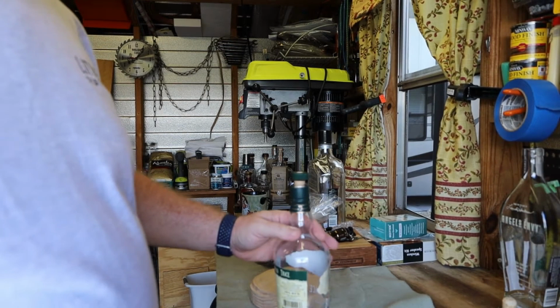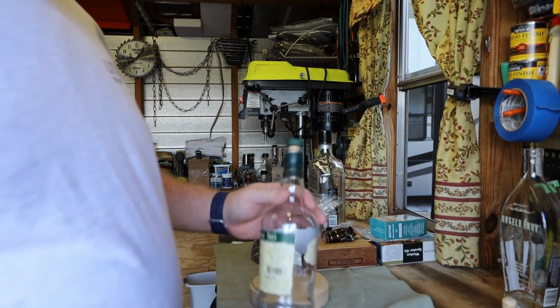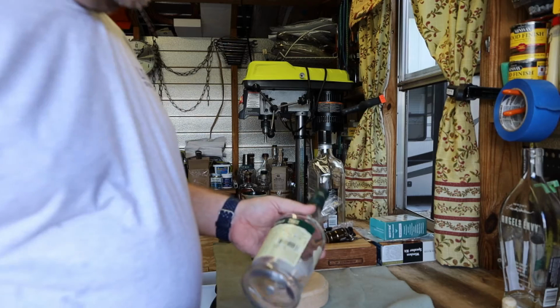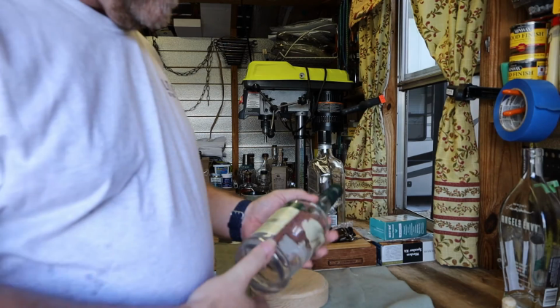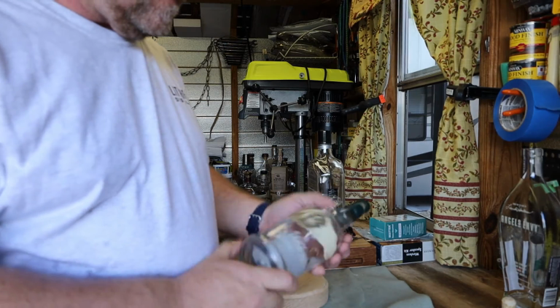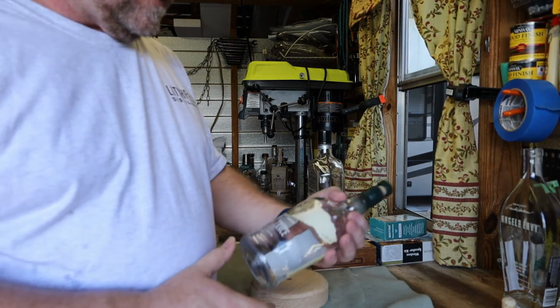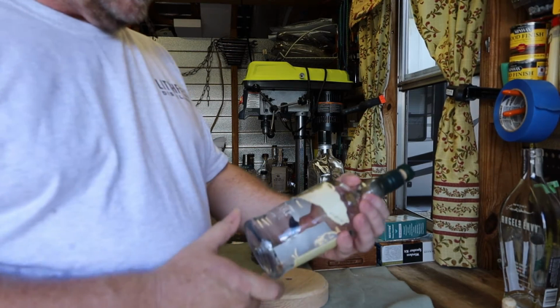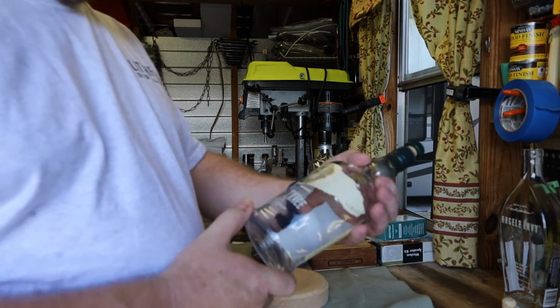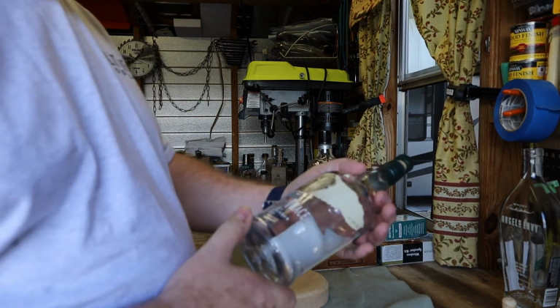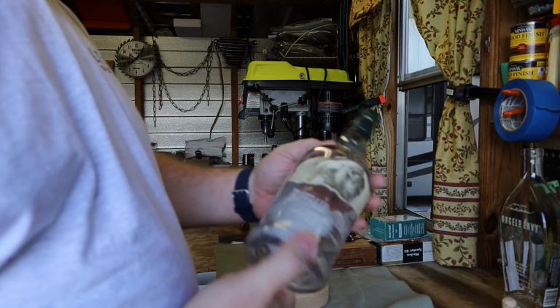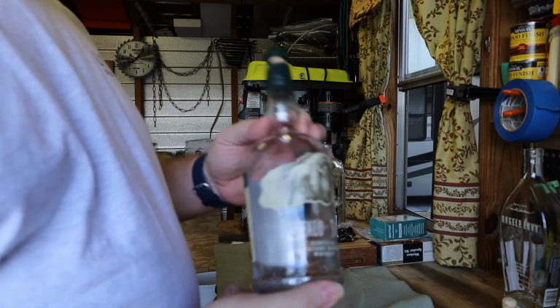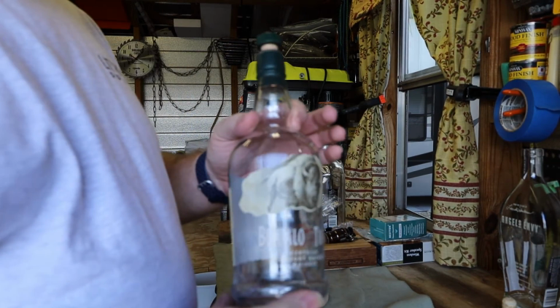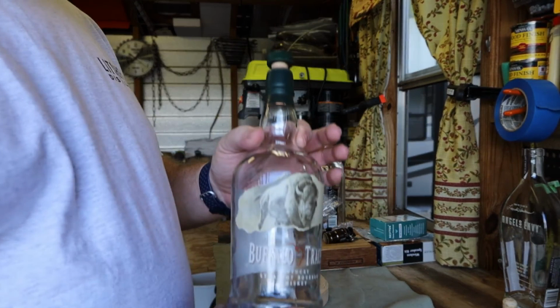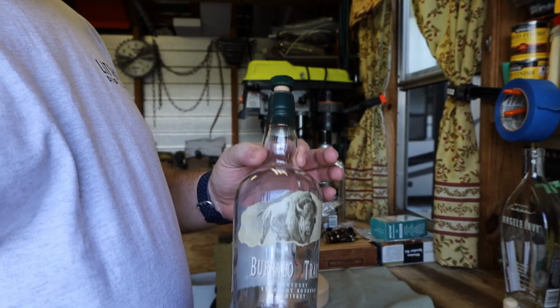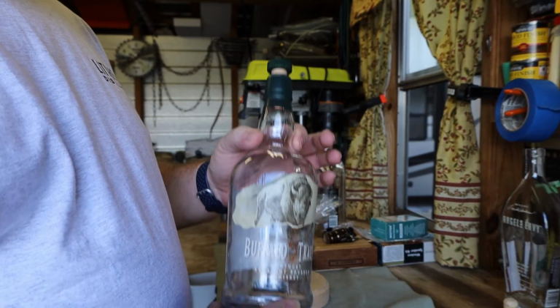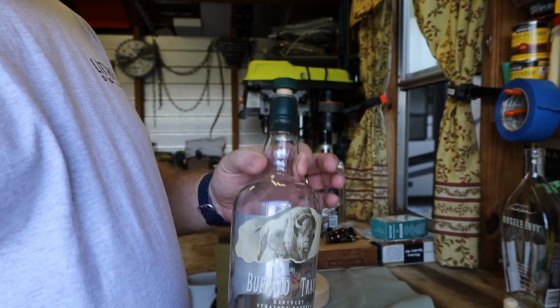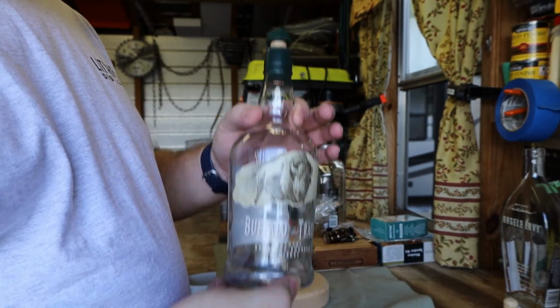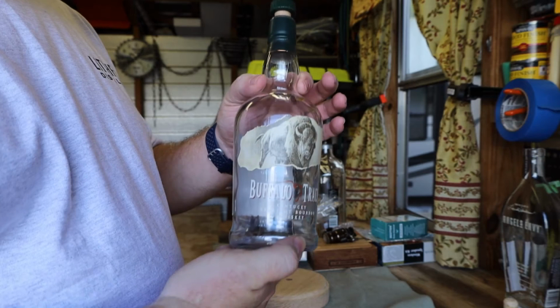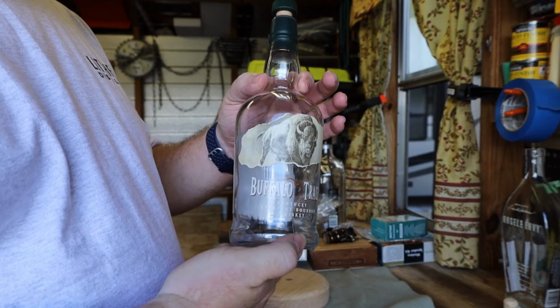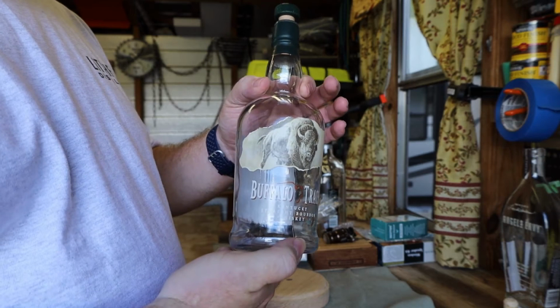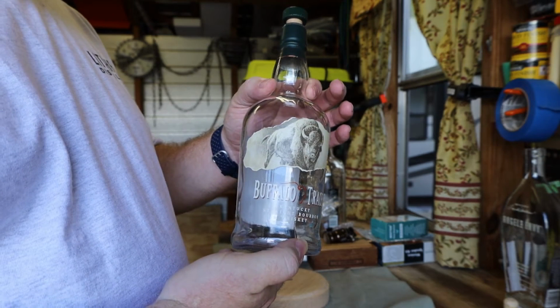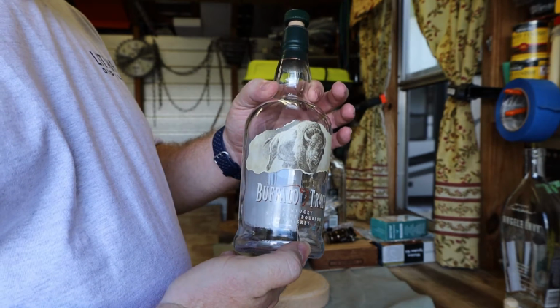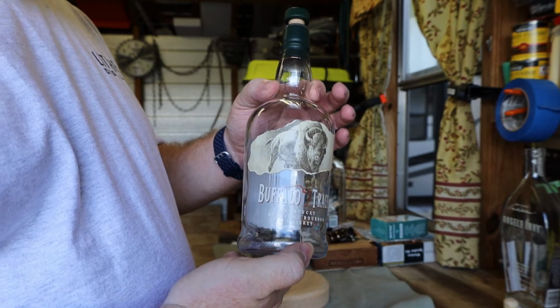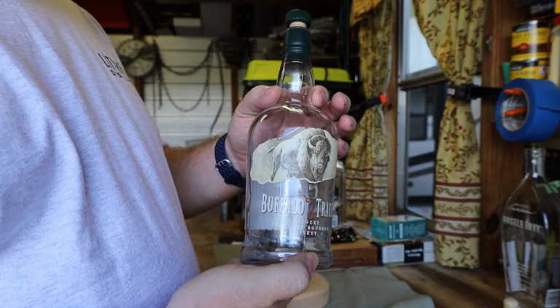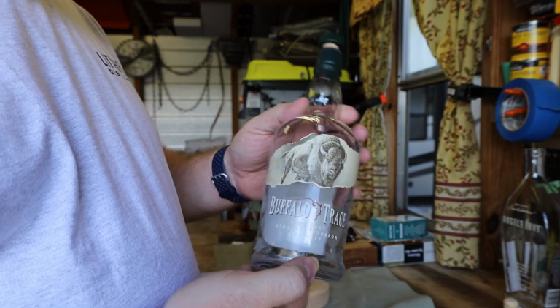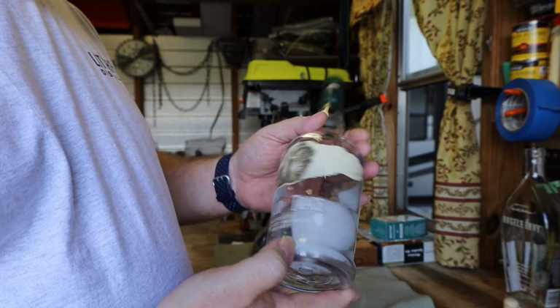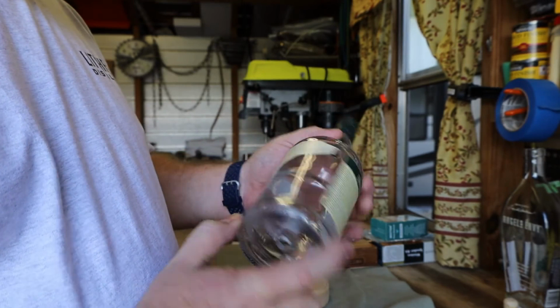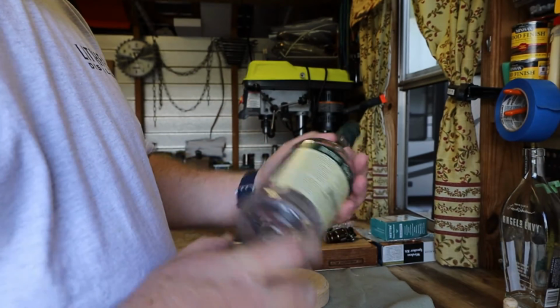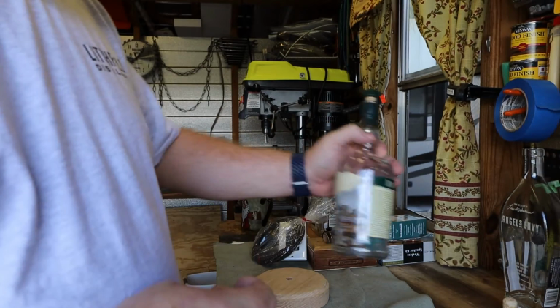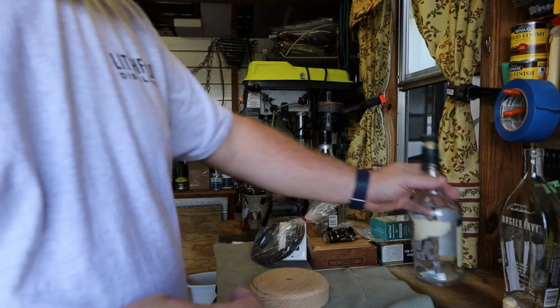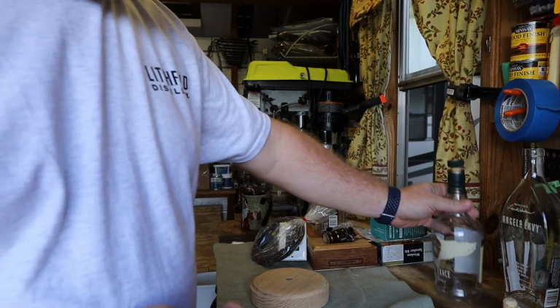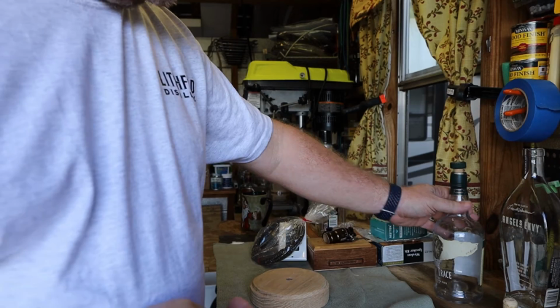Hello everybody, welcome back to Fuzzy Sprocket Lamps. Another one of the future projects here — it's a Buffalo Trace 750 milliliter. I'm looking forward to doing that one.